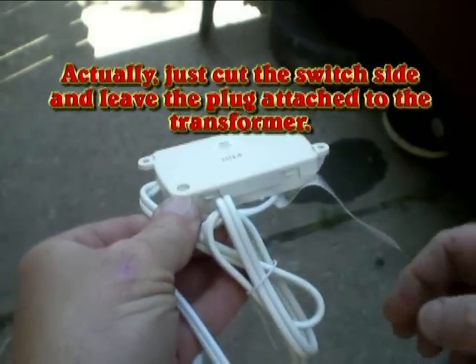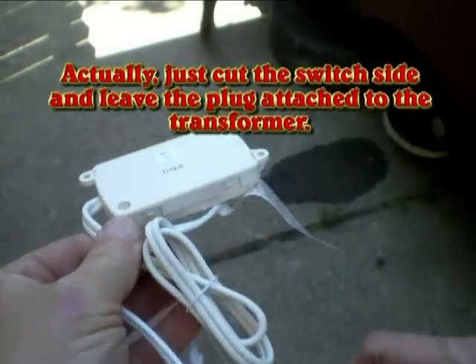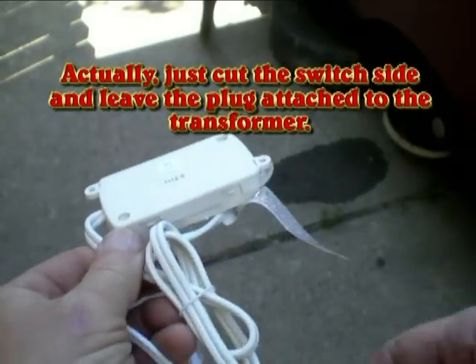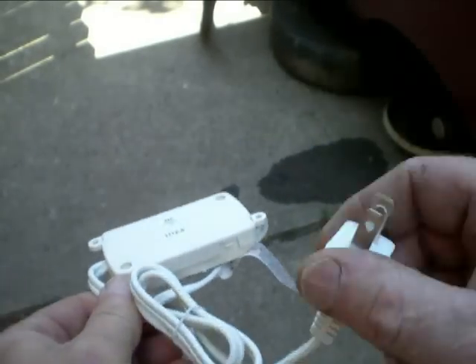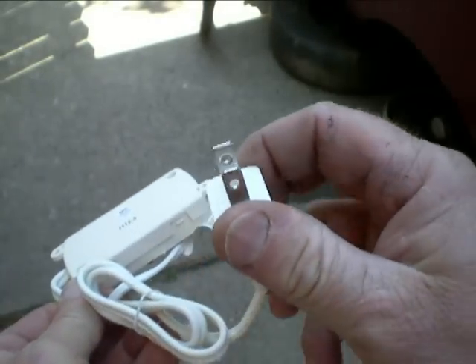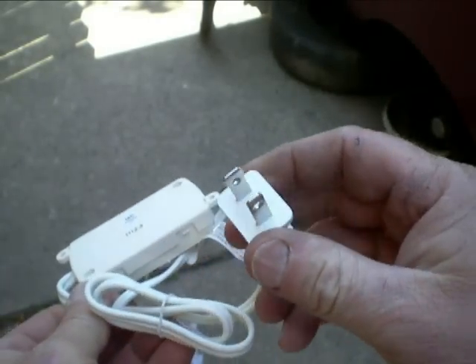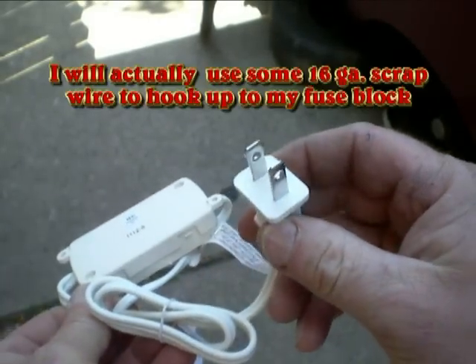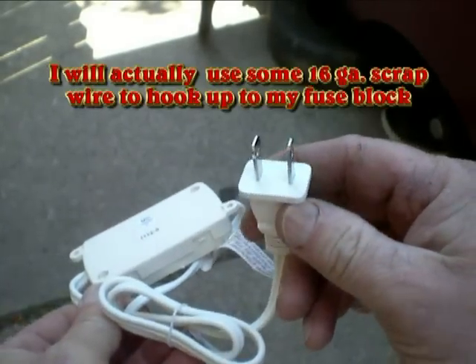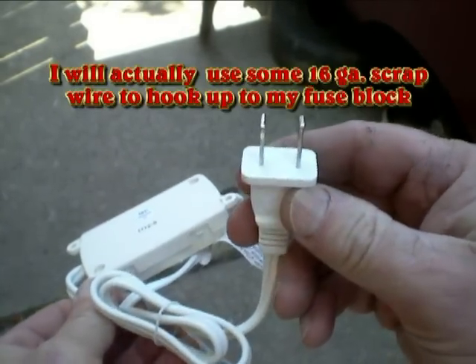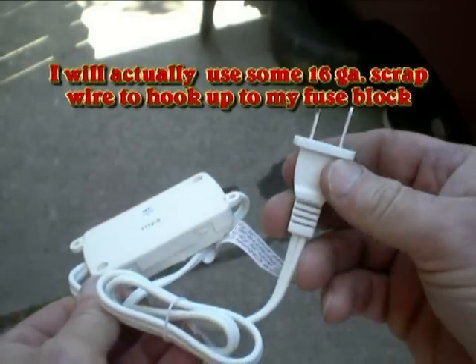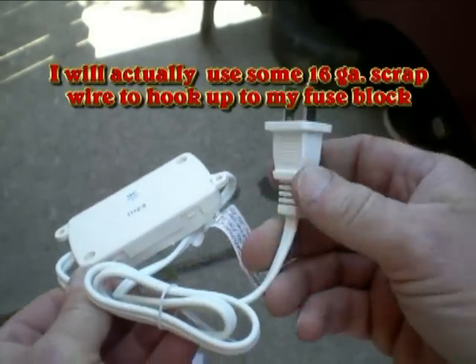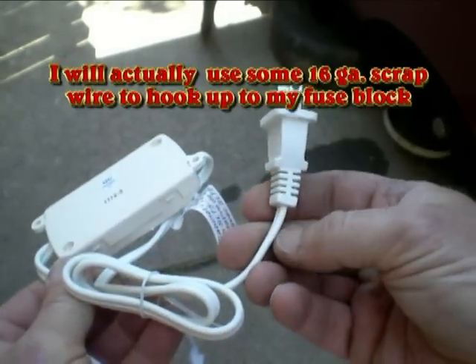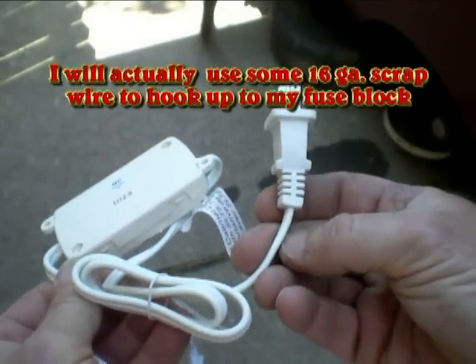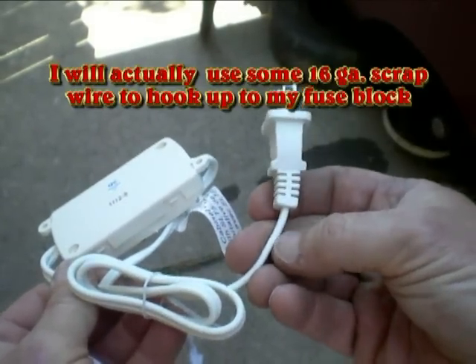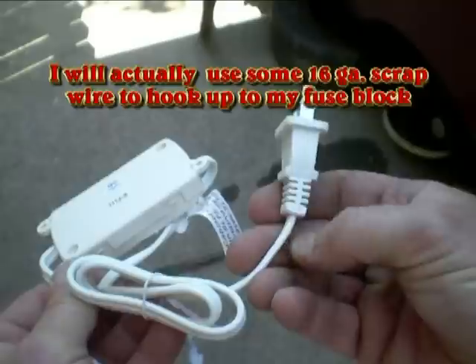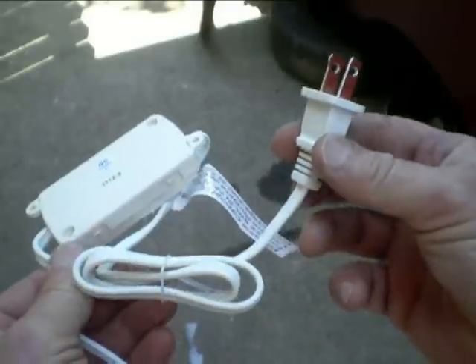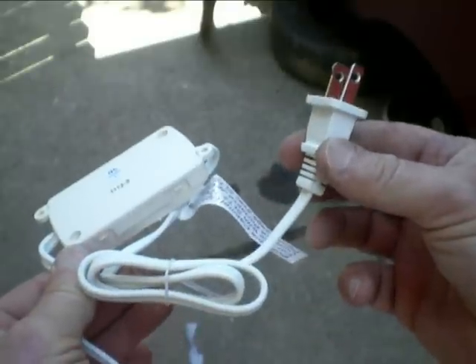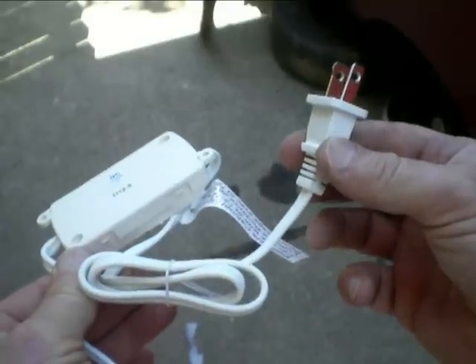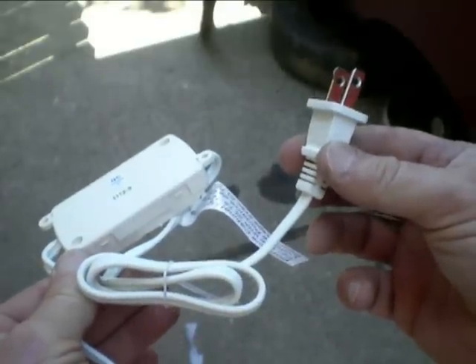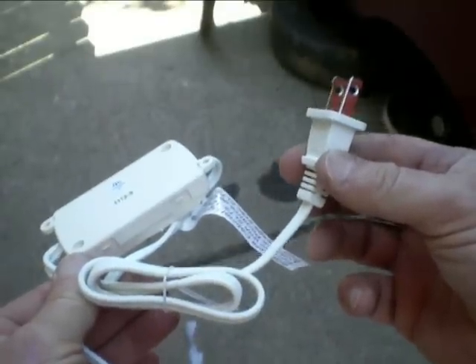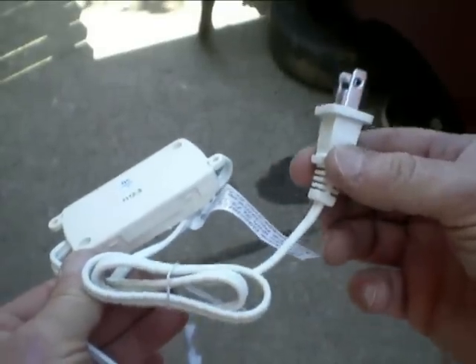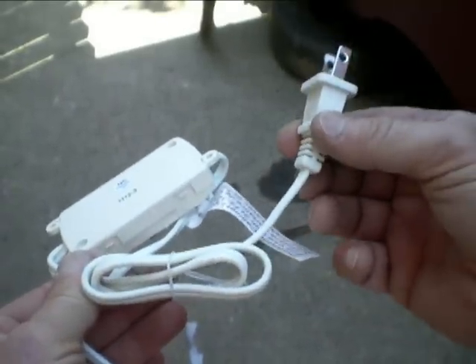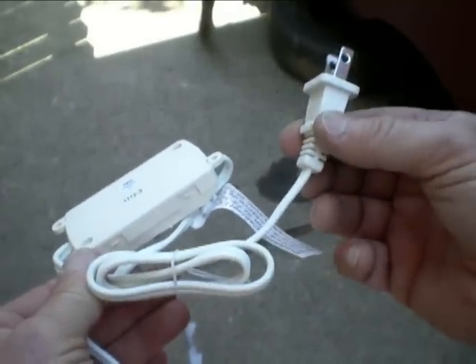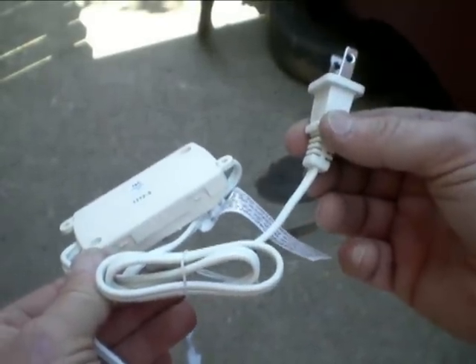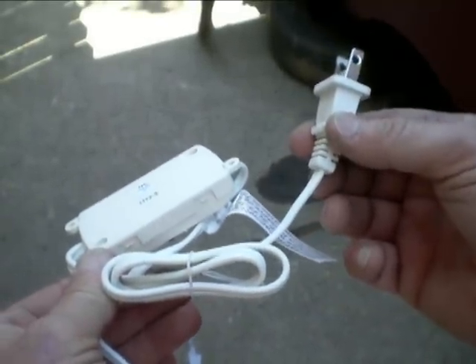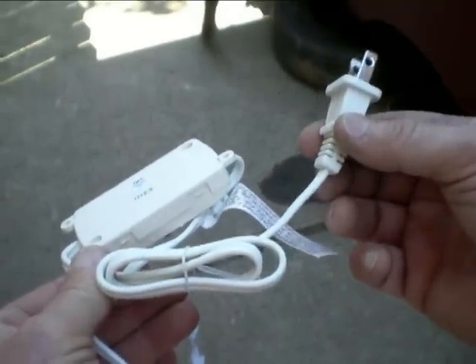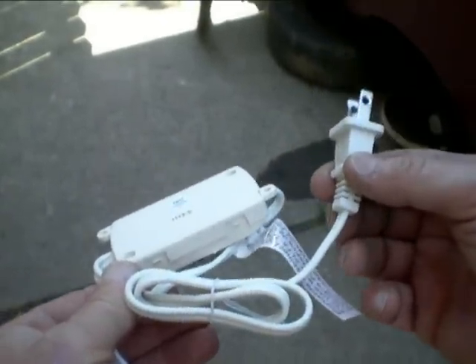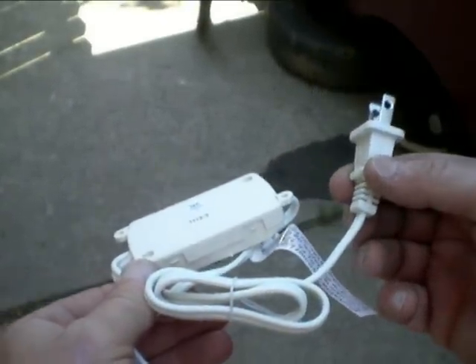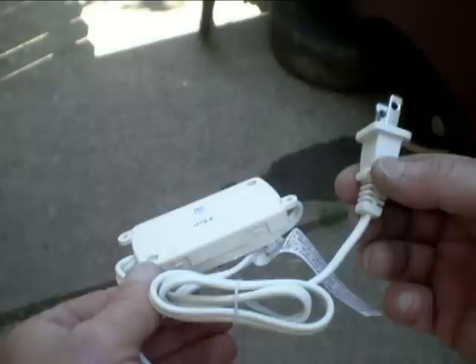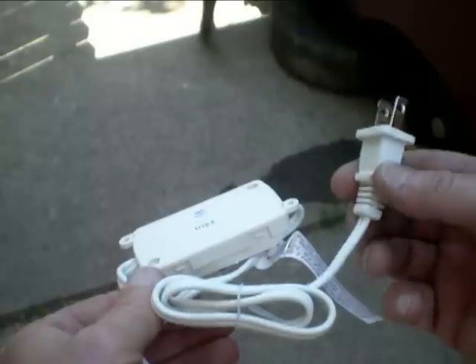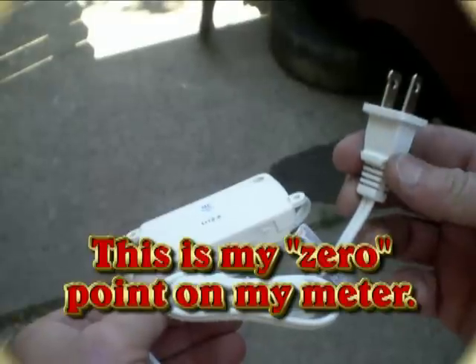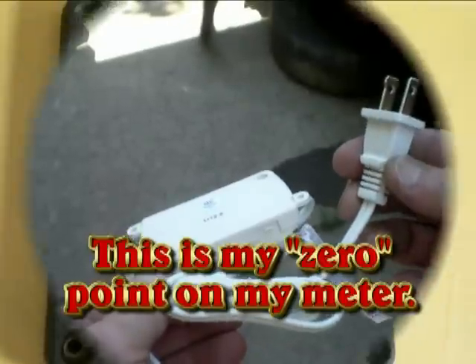For the purpose of this test I'm going to leave the plug on, but when I actually wire these into the trailer that plug gets cut off too — otherwise someone could plug it into a 120 volt outlet and everything will fry. Don't want that.